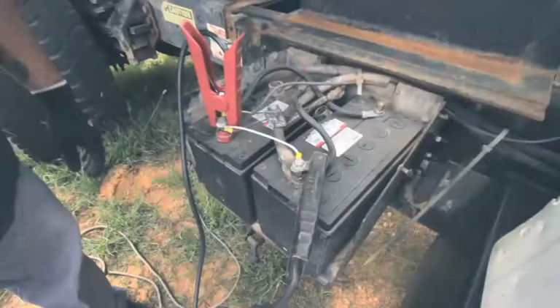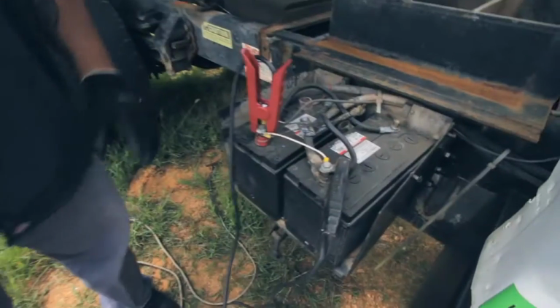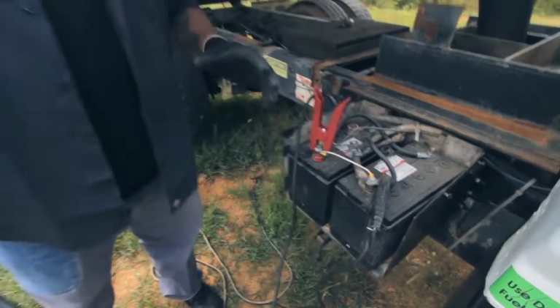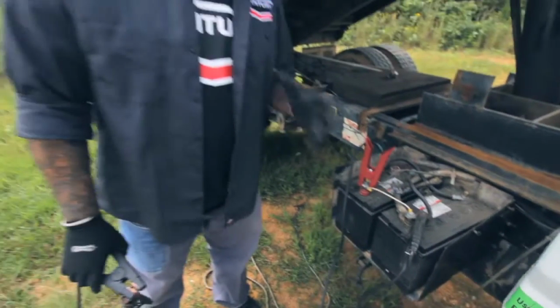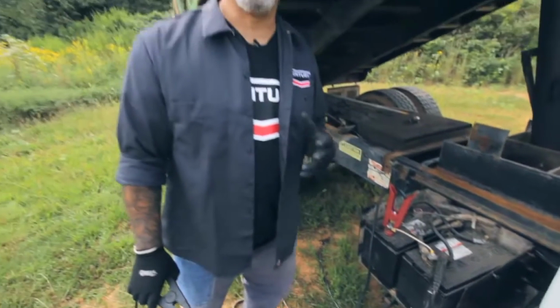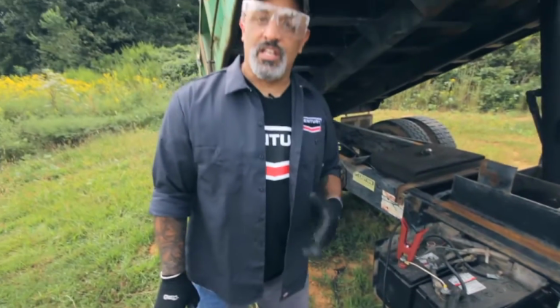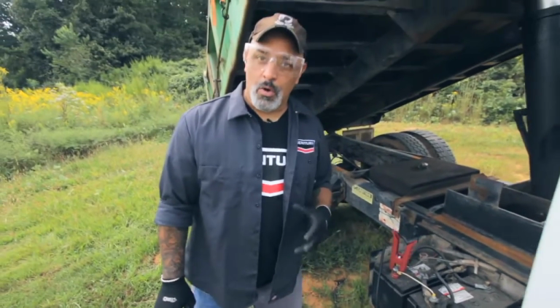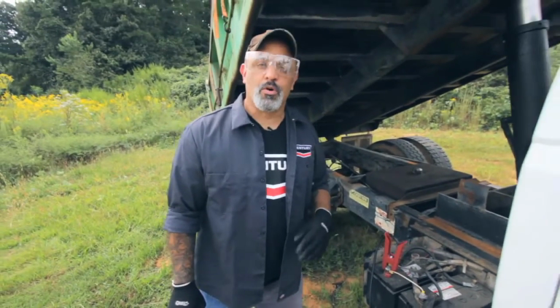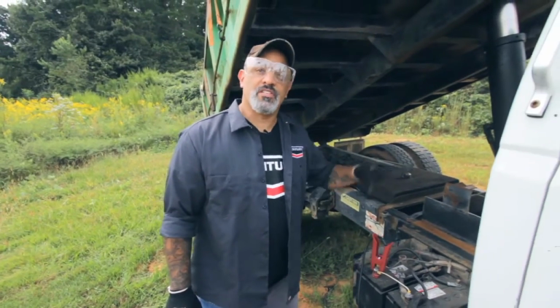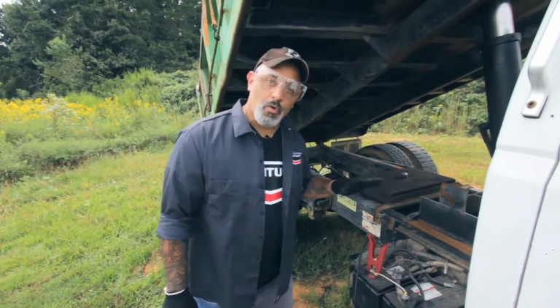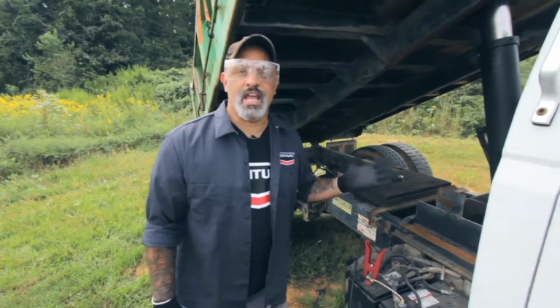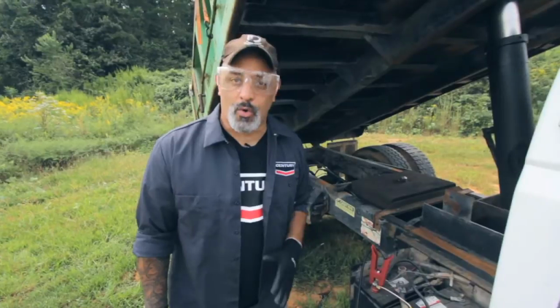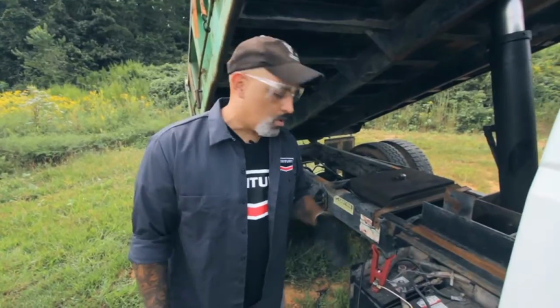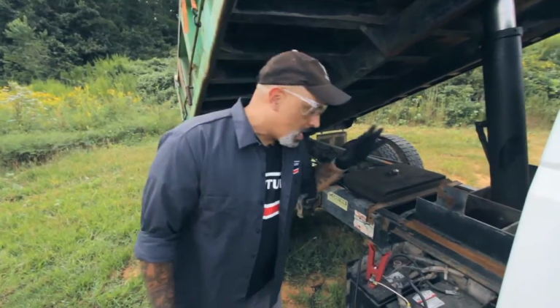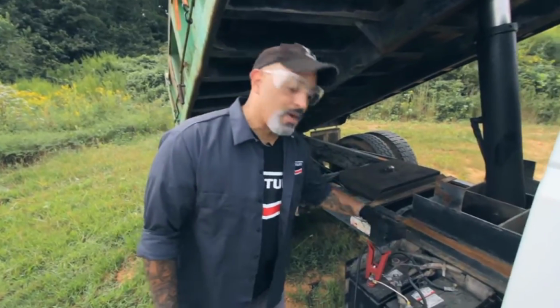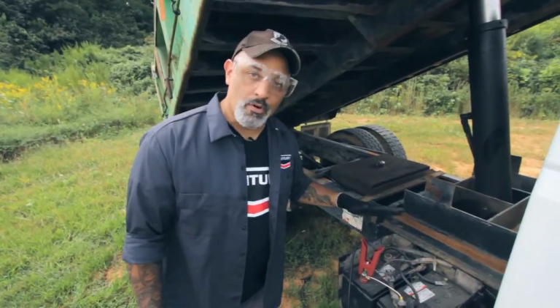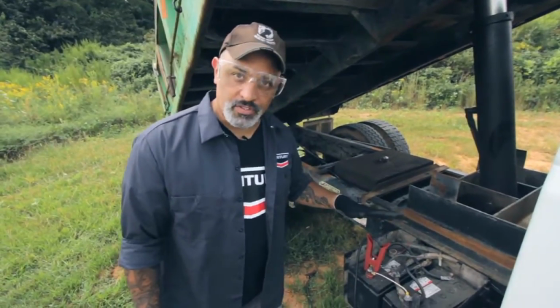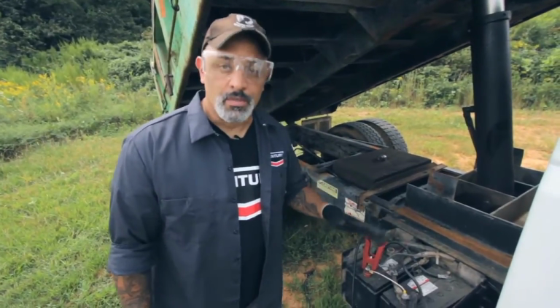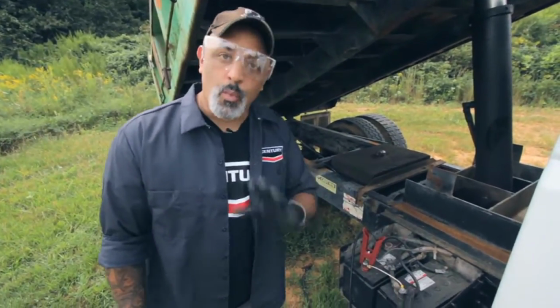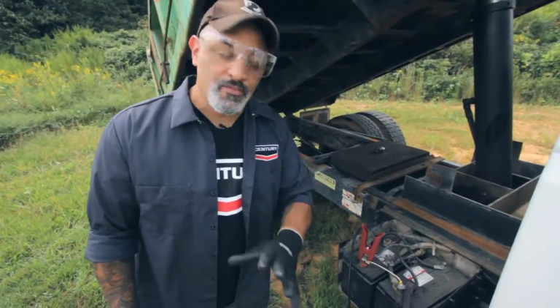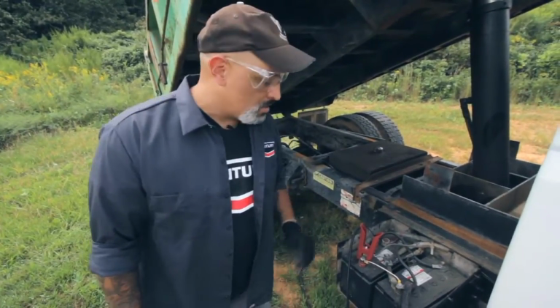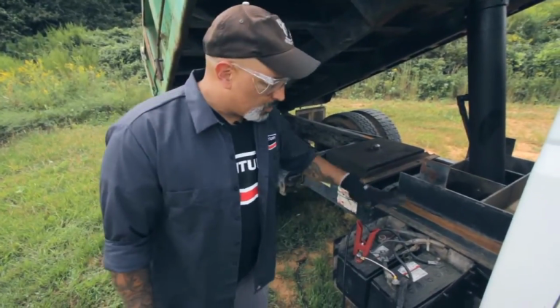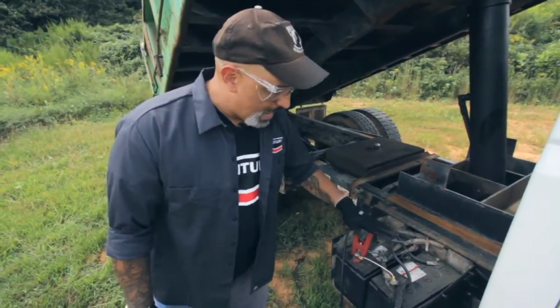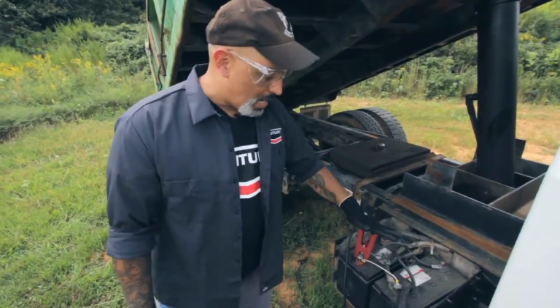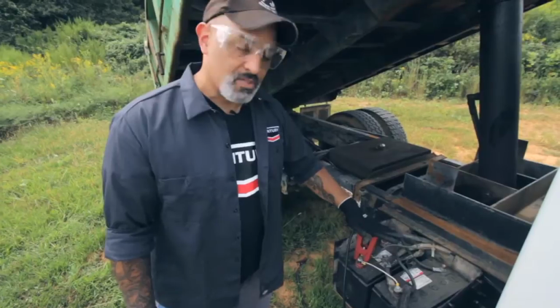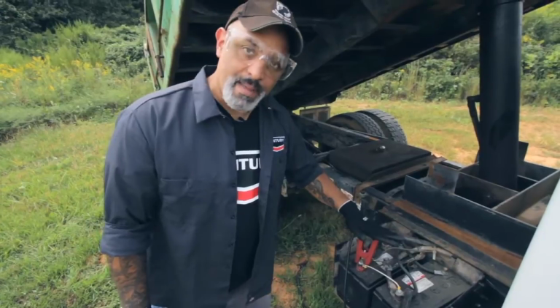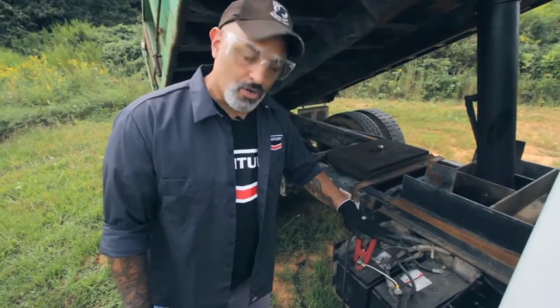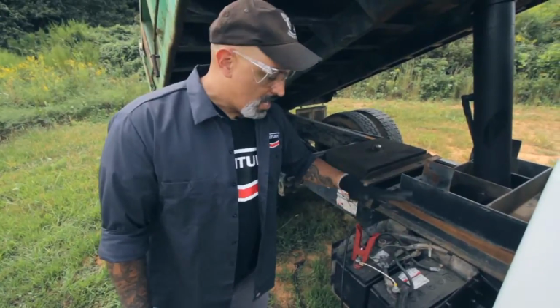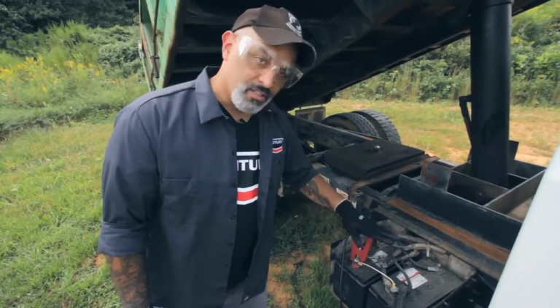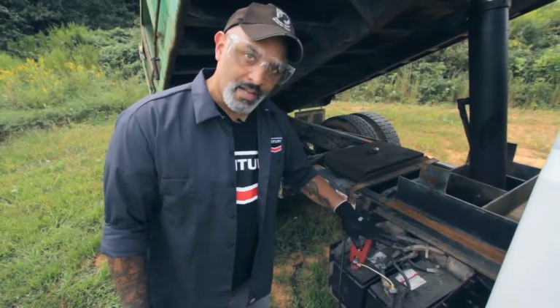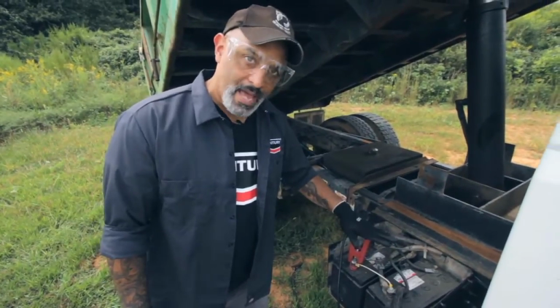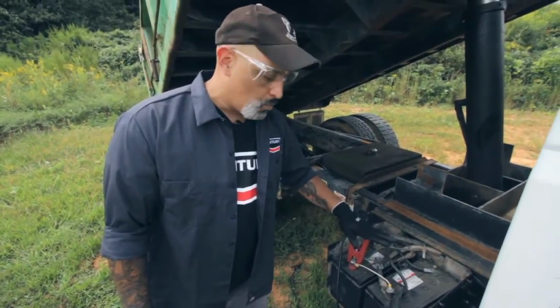This is something that you normally don't see in the automotive world. This is in the truck and heavy equipment world — a 24 volt system. What we've done is we took the positive side of the battery charger and hooked it to the positive battery on one.